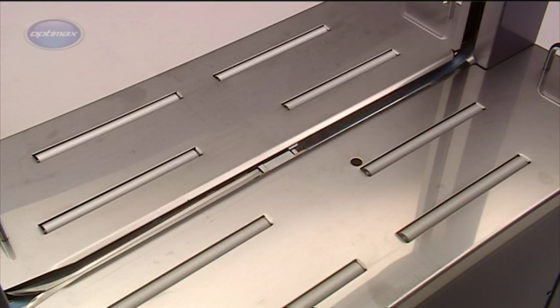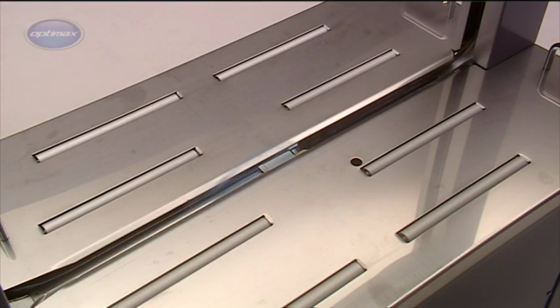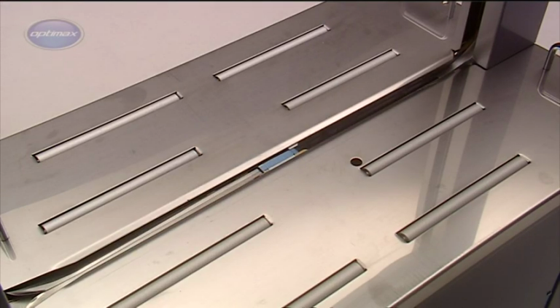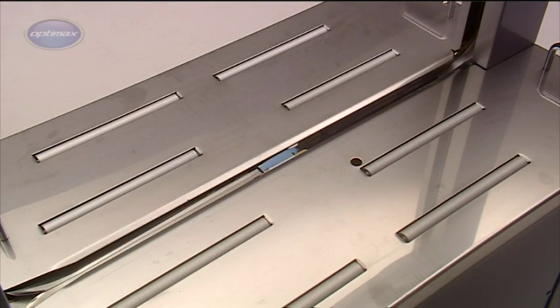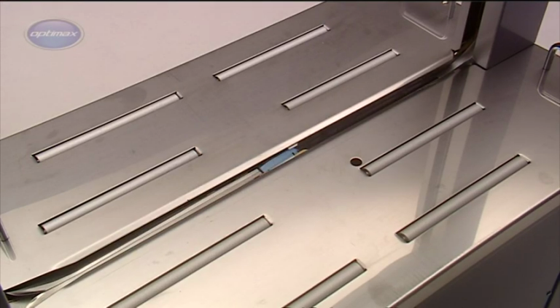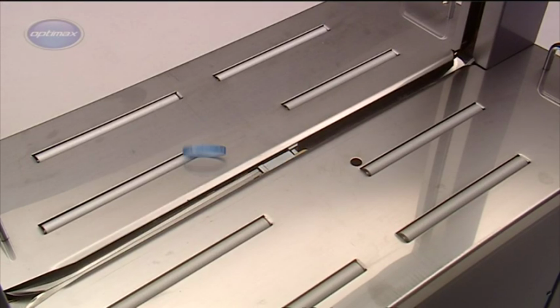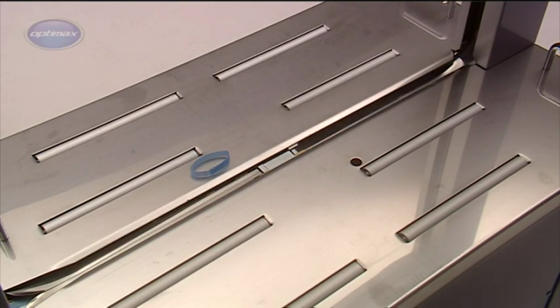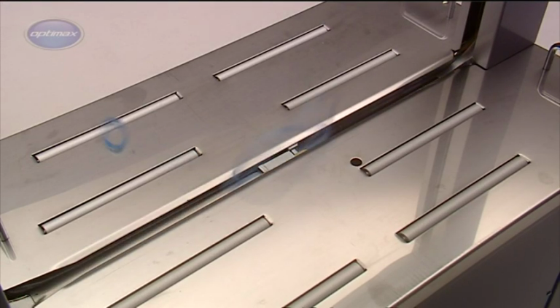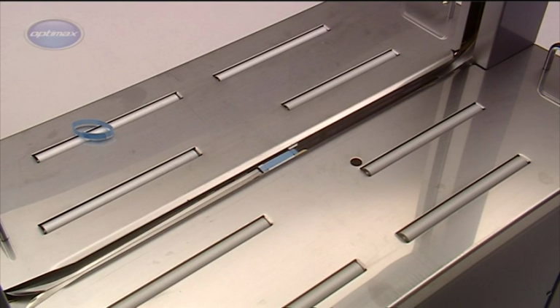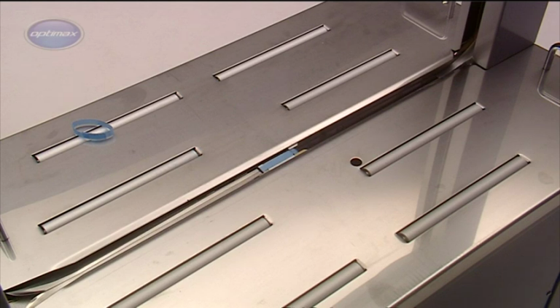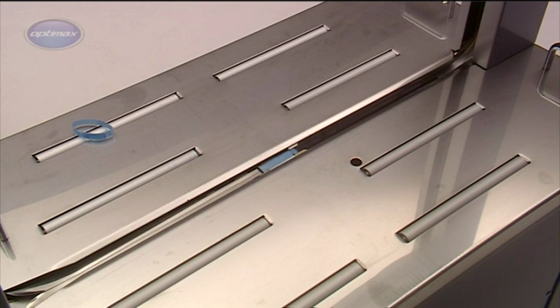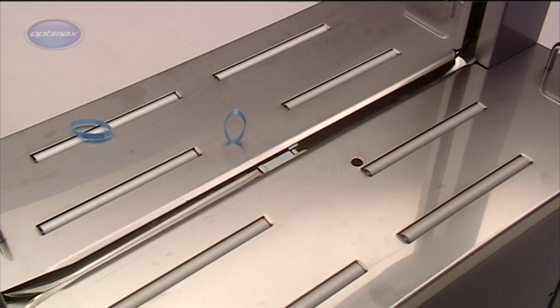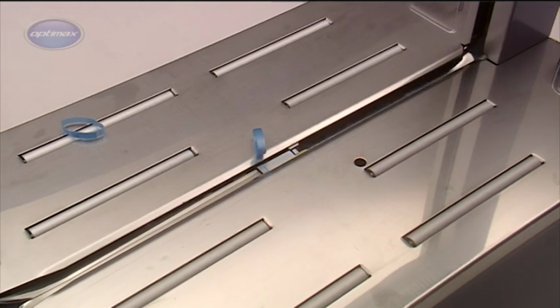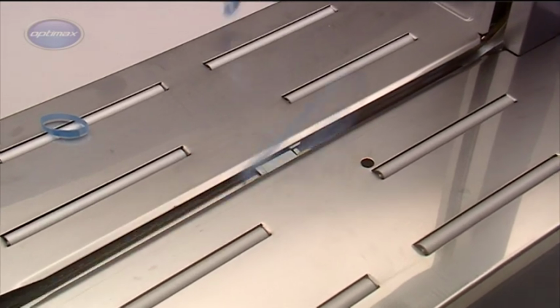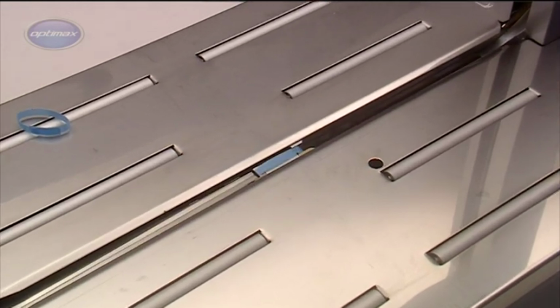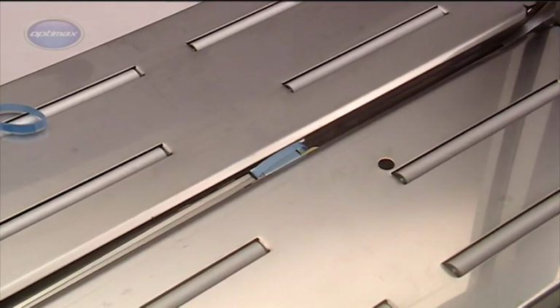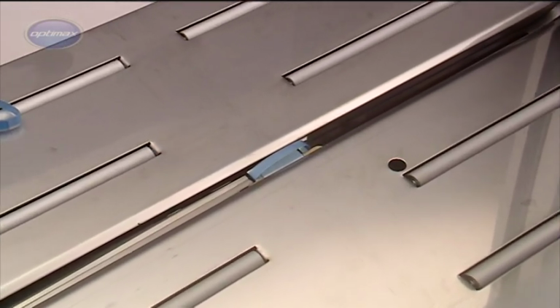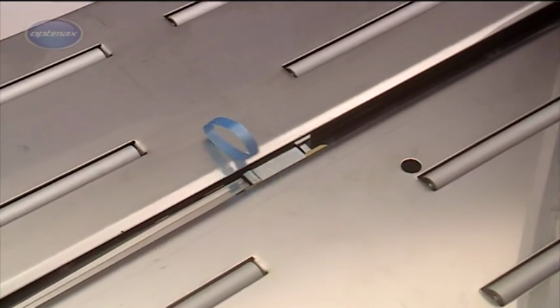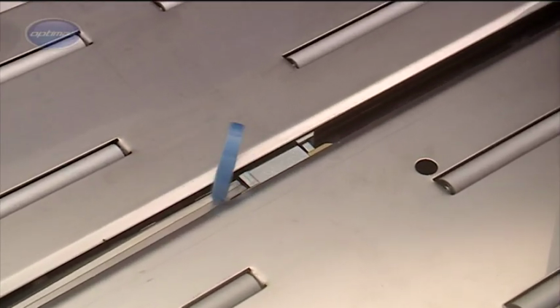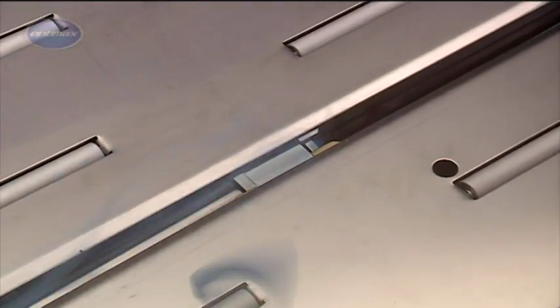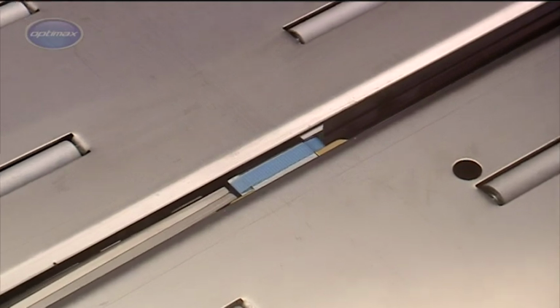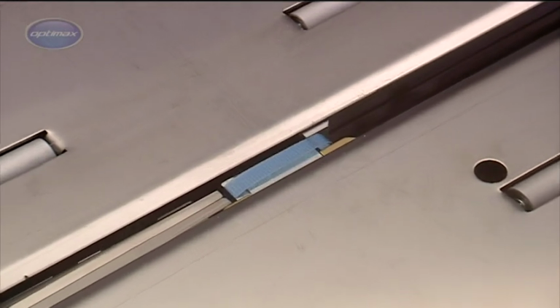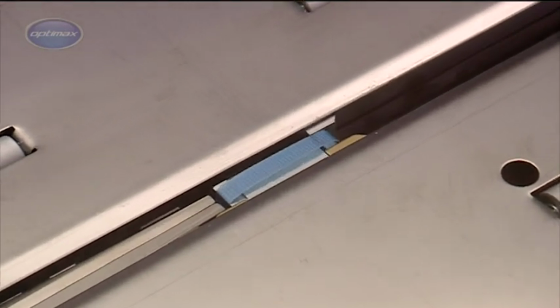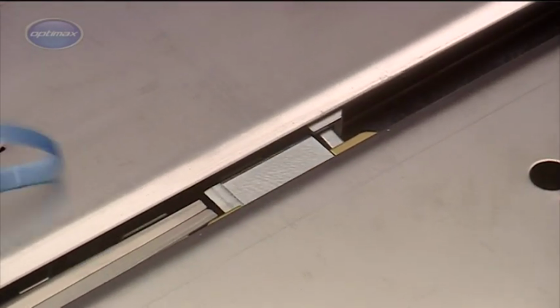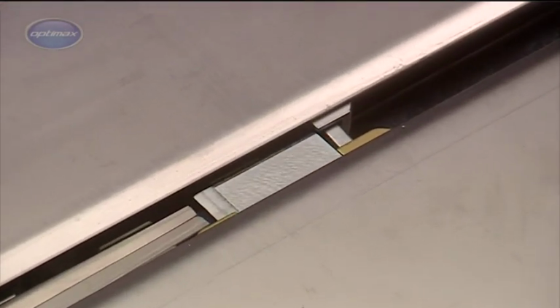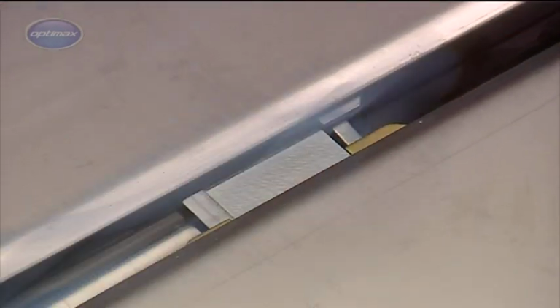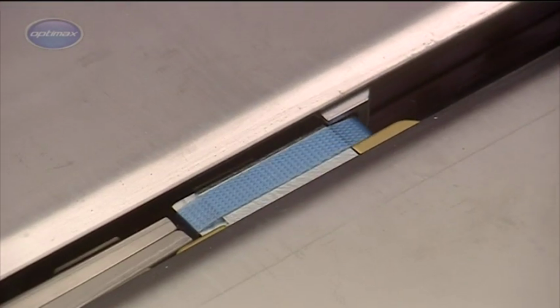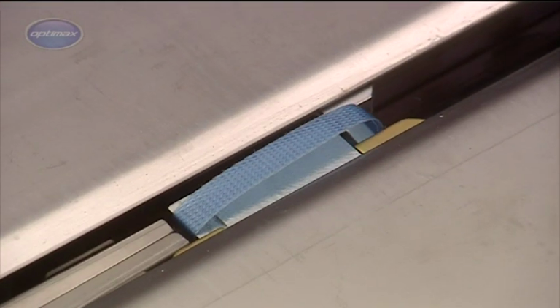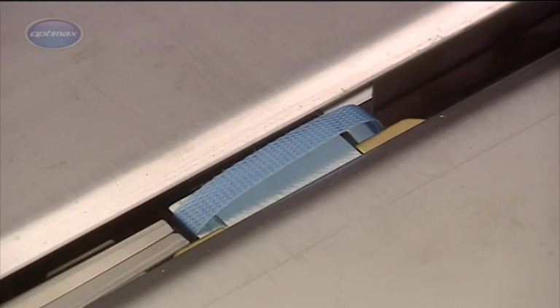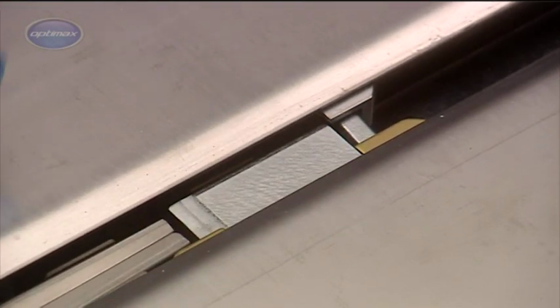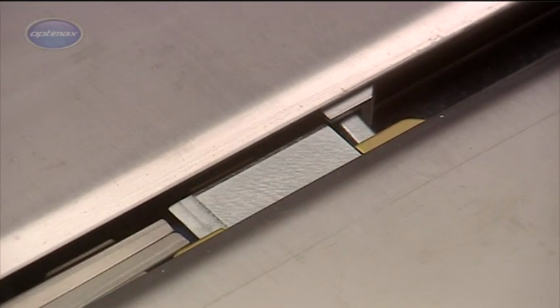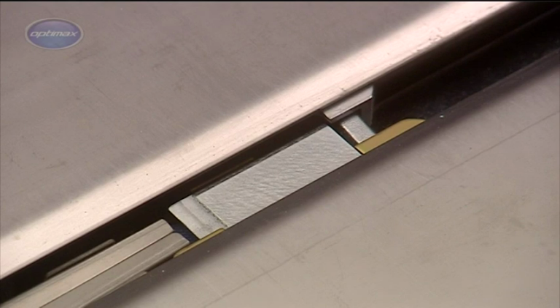If the strapping cycle is activated without a package in place, the AF-S900's auto loop ejector creates a small loop of strap and expels it from the machine. This prevents the strap from sealing around the head and jamming.